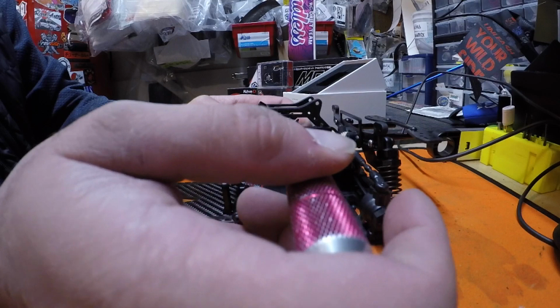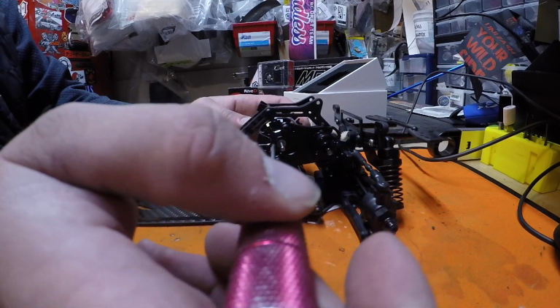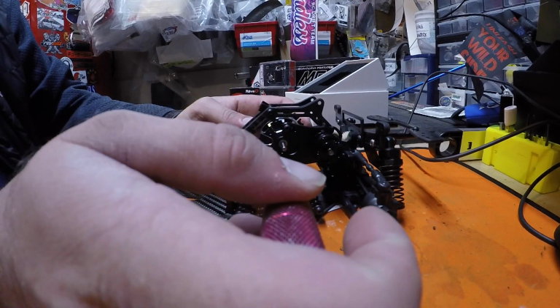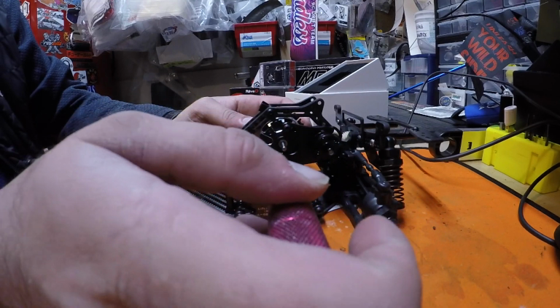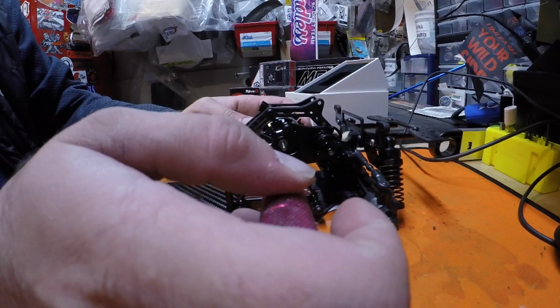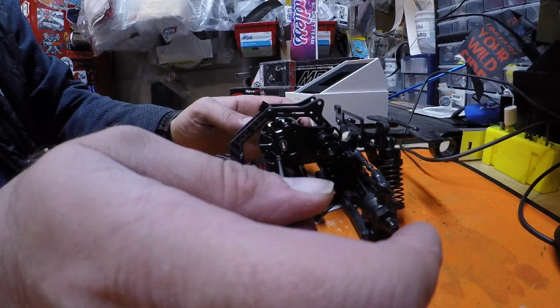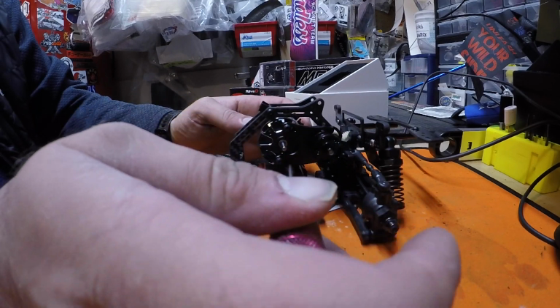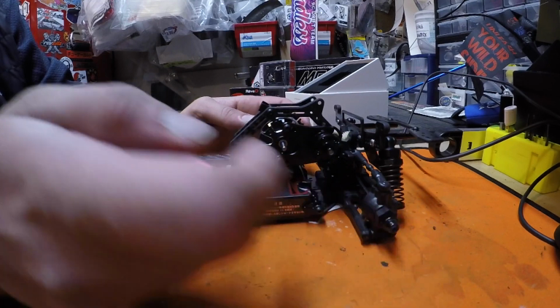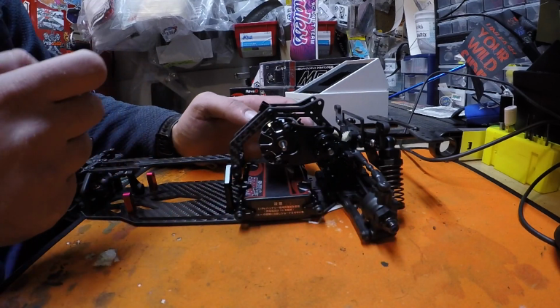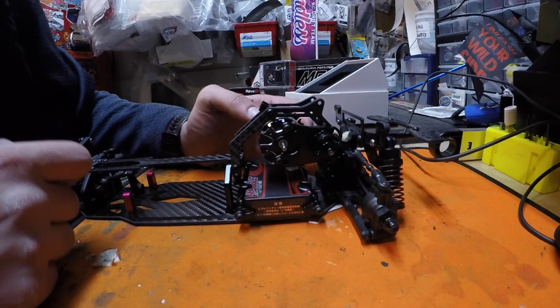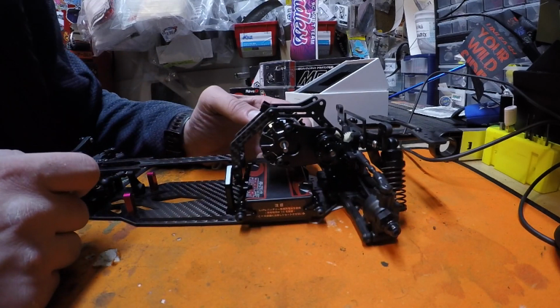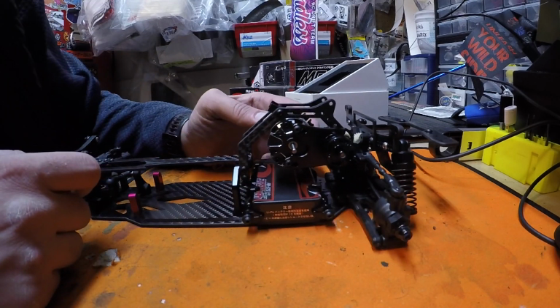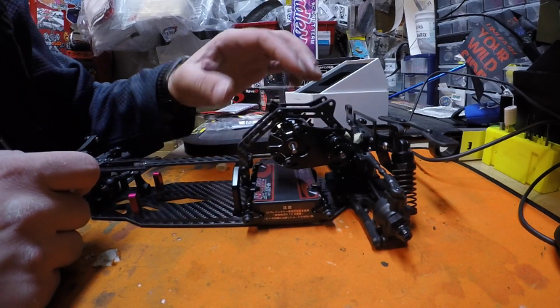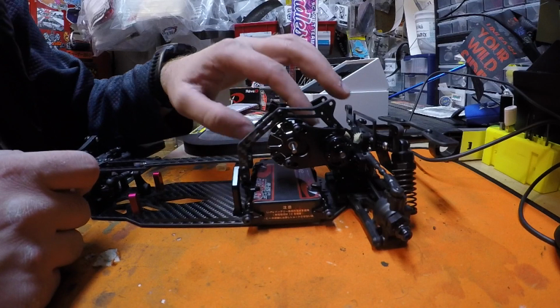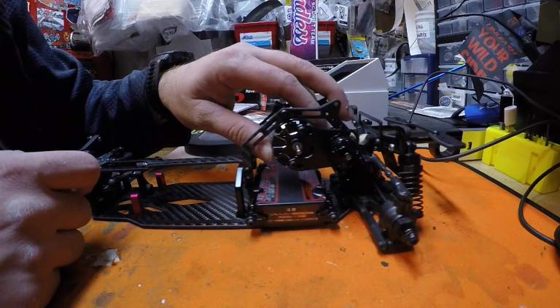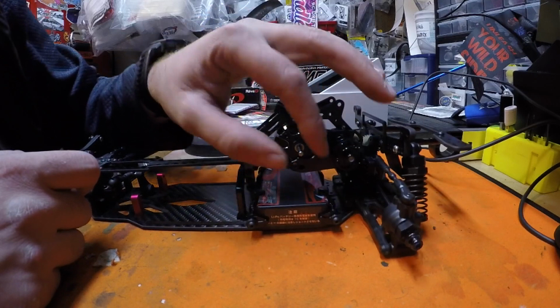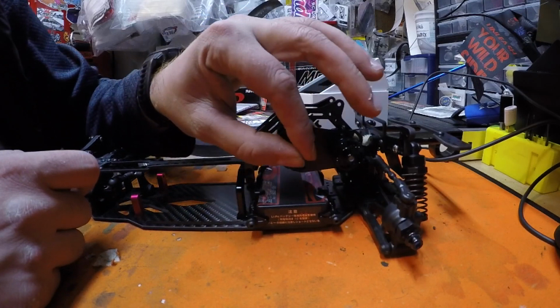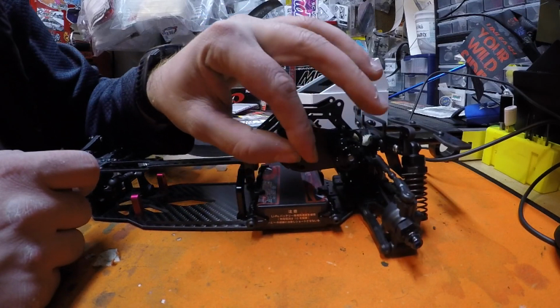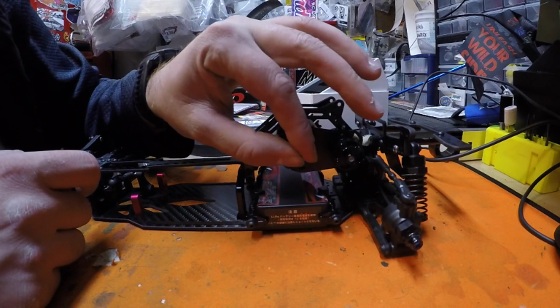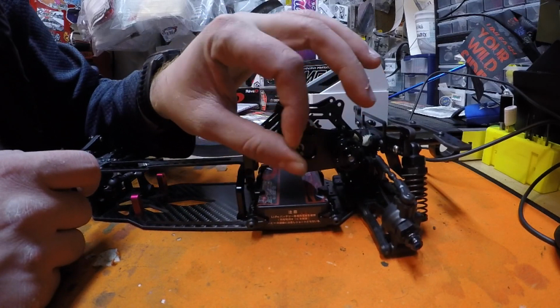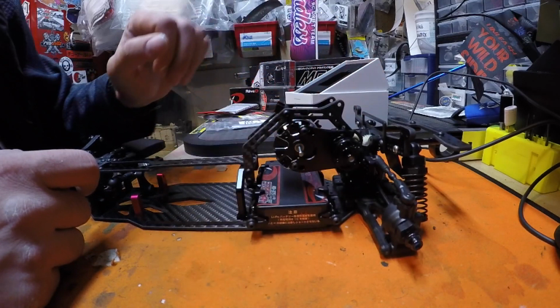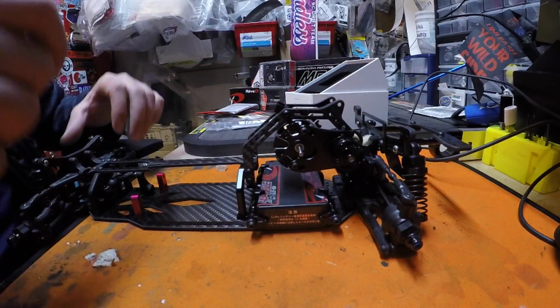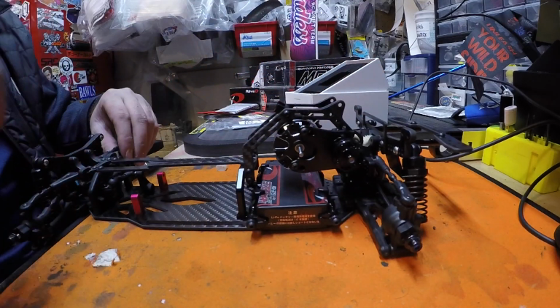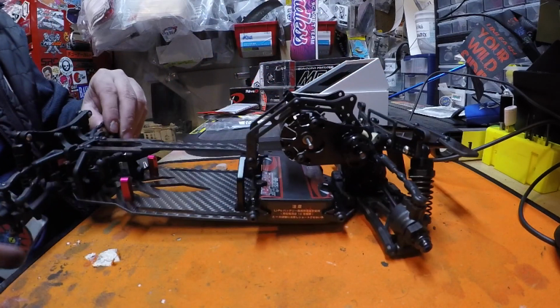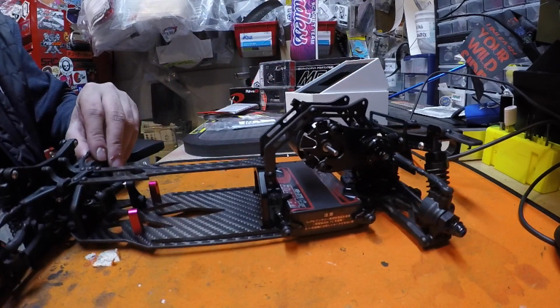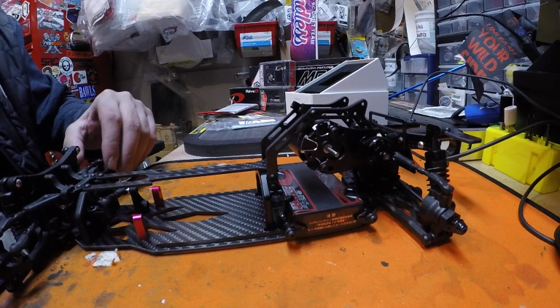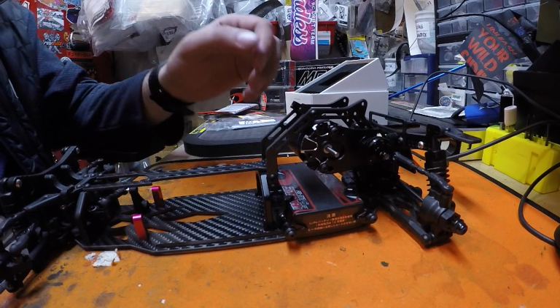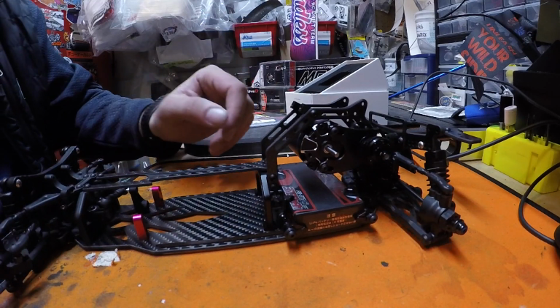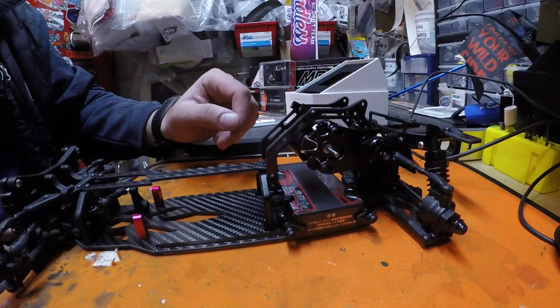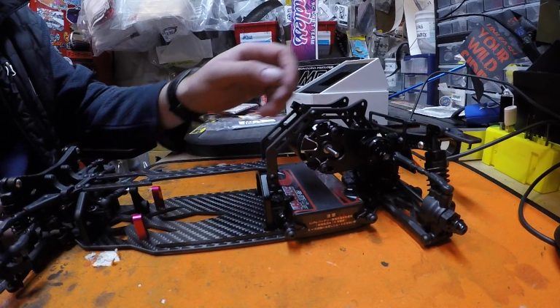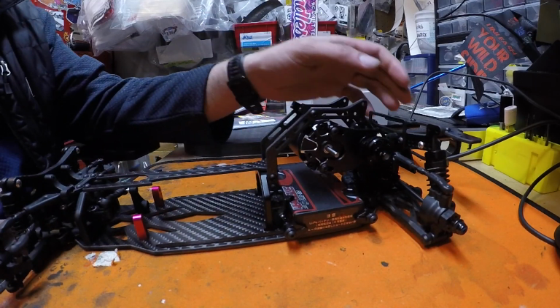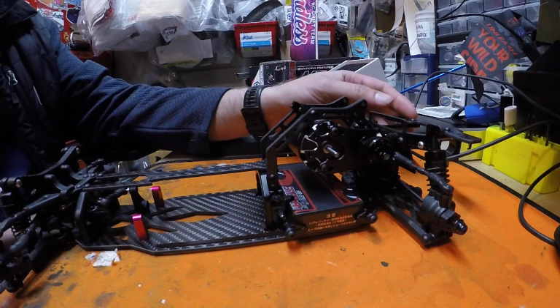We also saw this MC1 as a perfect opportunity to utilize one of our all-new OMG drift packages, which includes a servo, gyro, ESC, and motor.